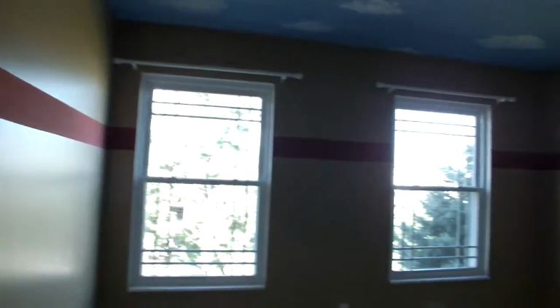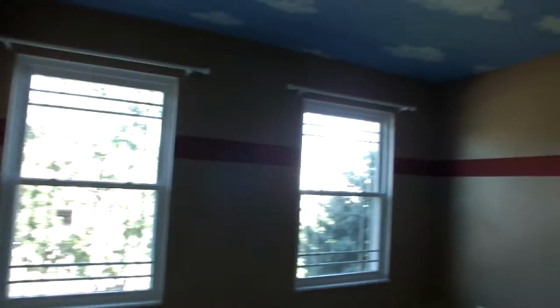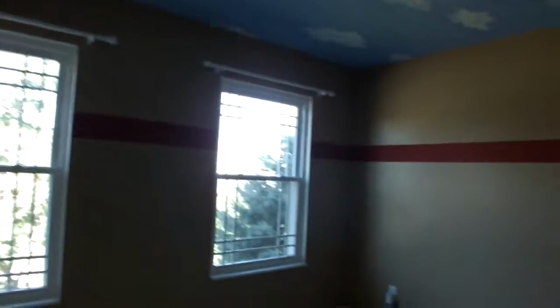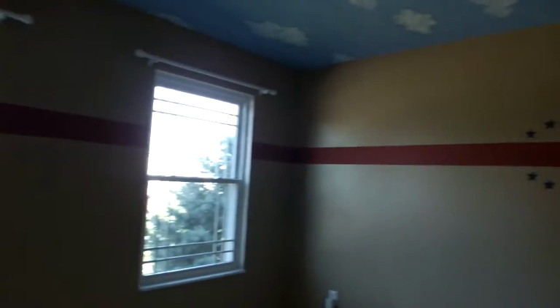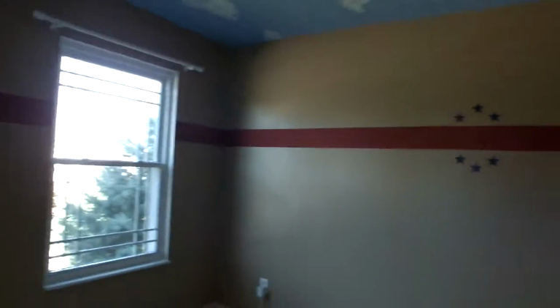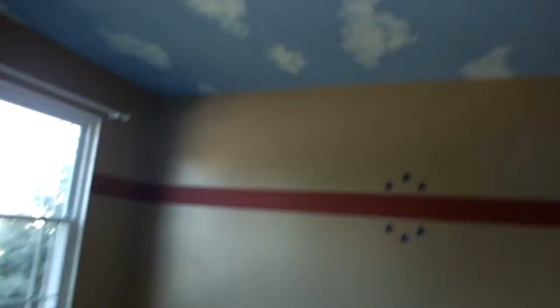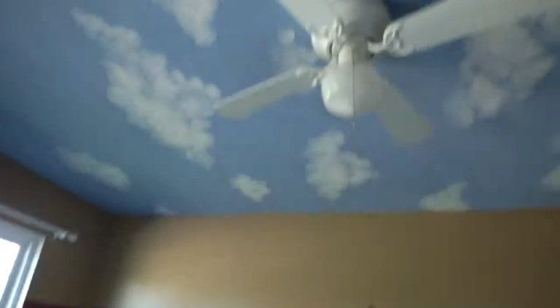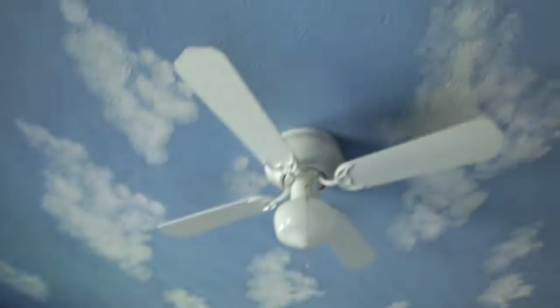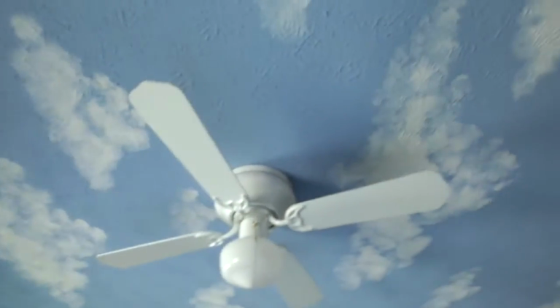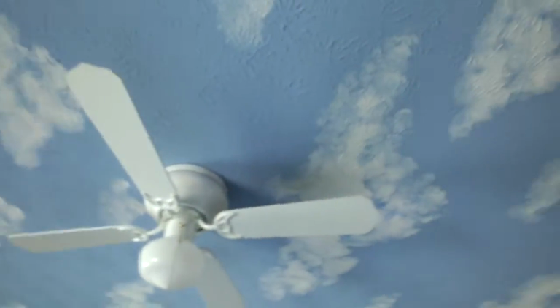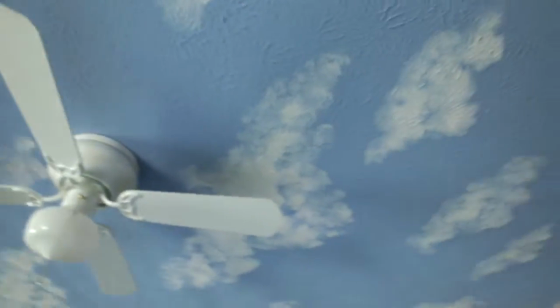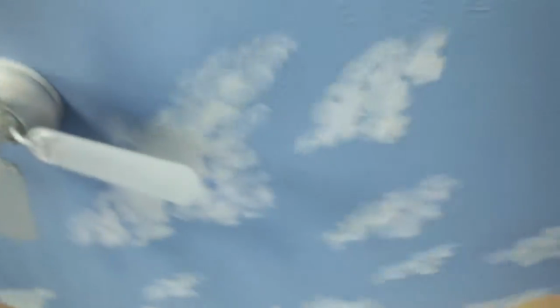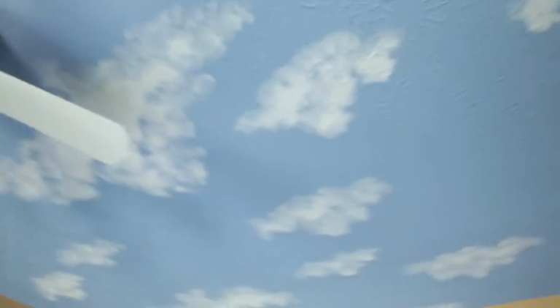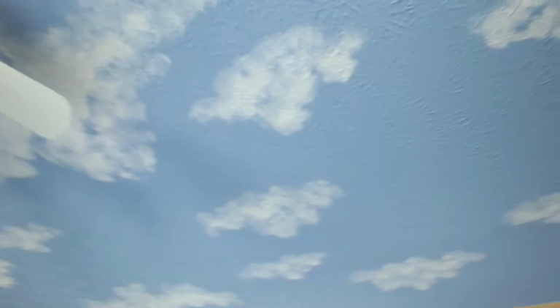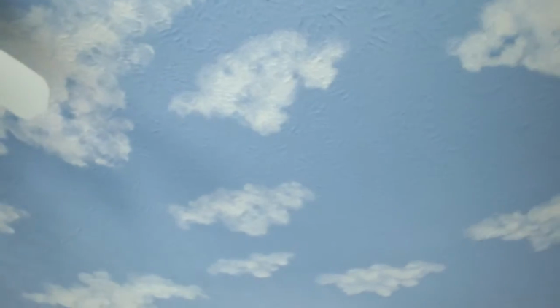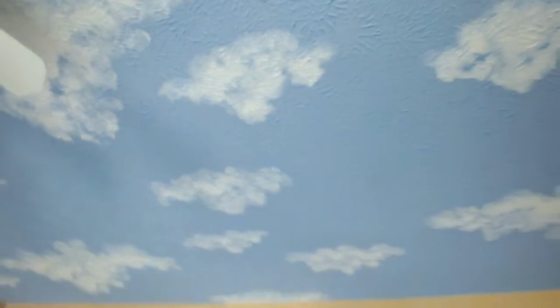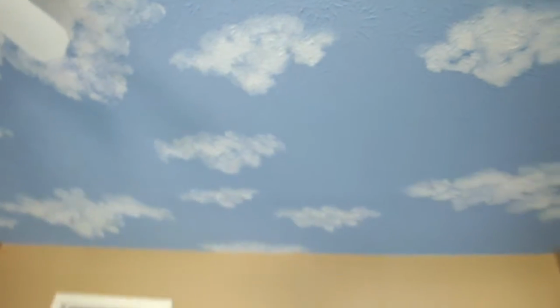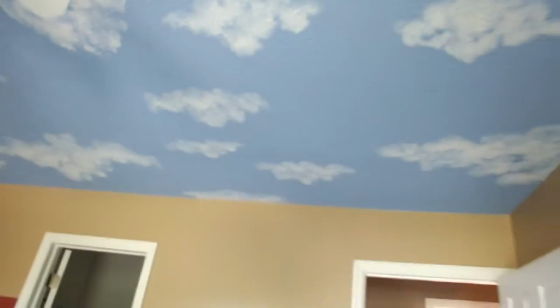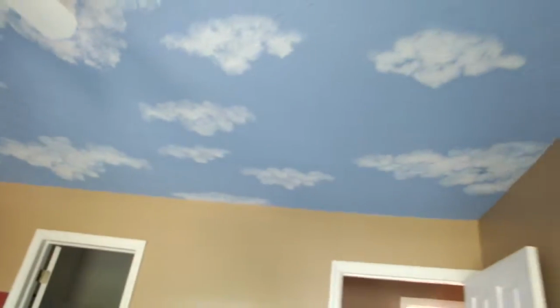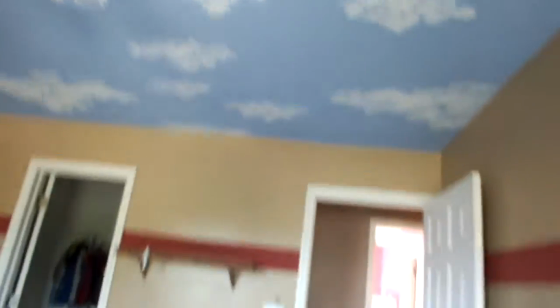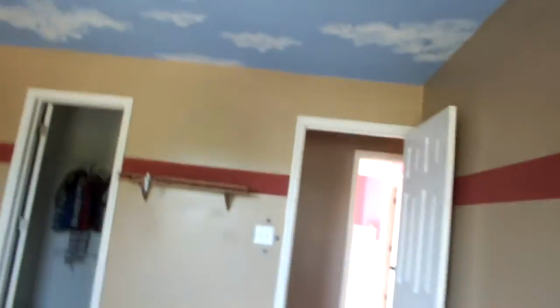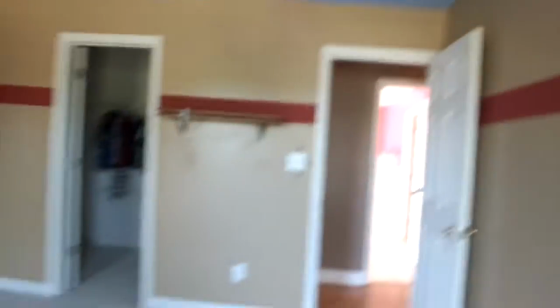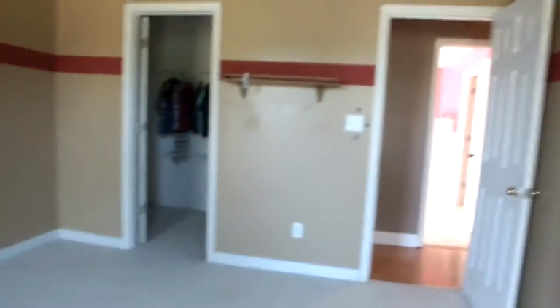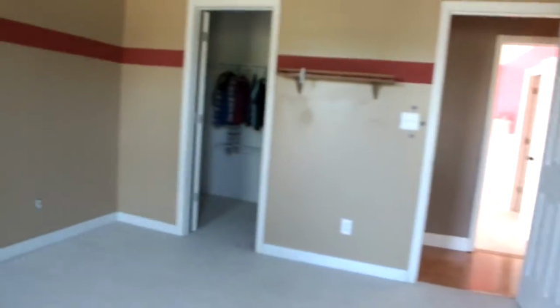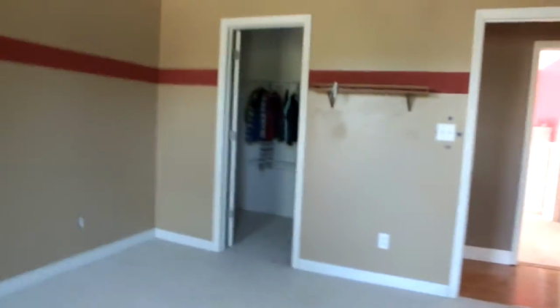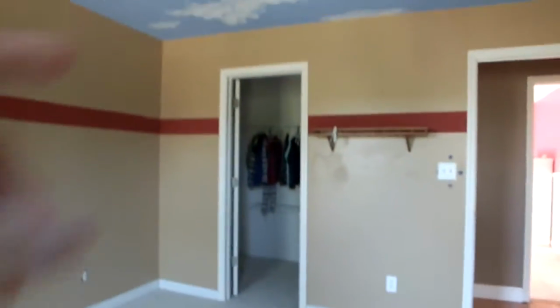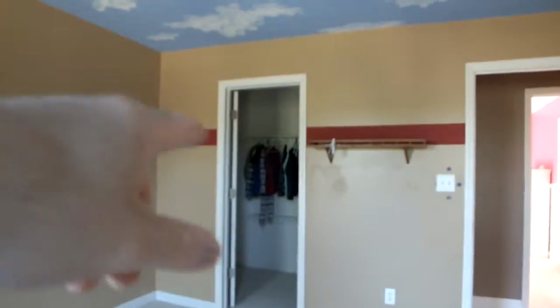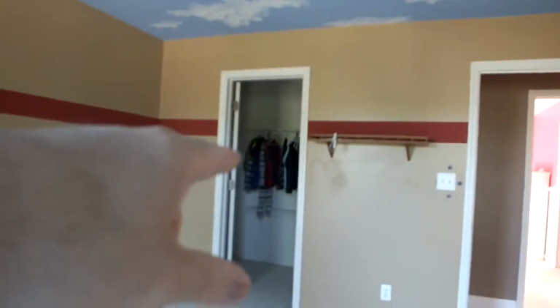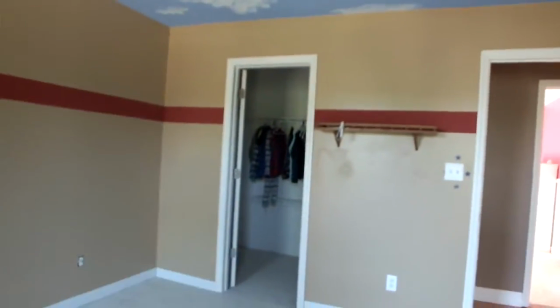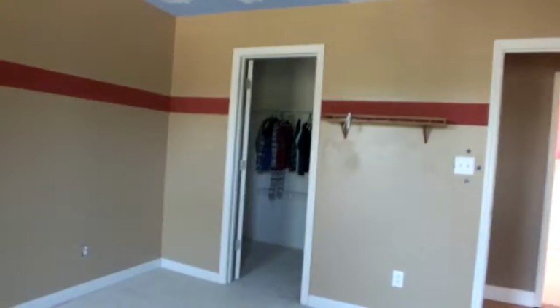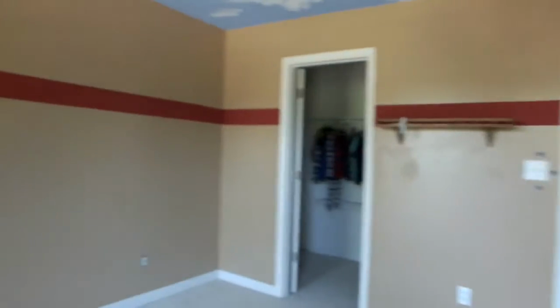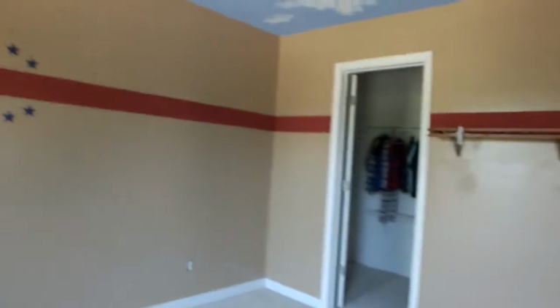This is the boys' room. Check out the ceiling — clouds! That's cool. And again, all the bedrooms have walk-in closets.